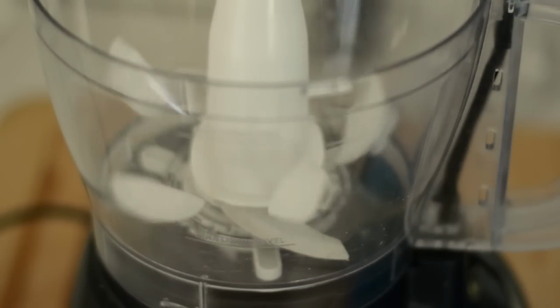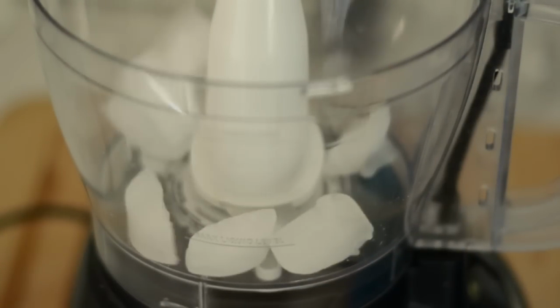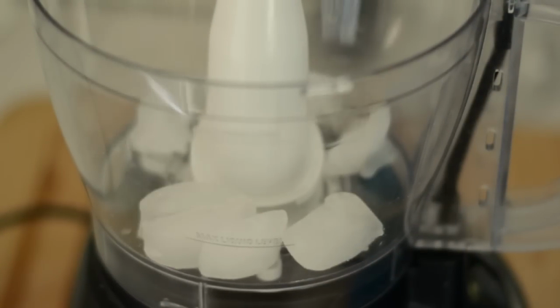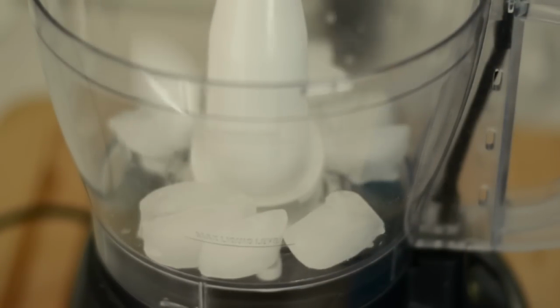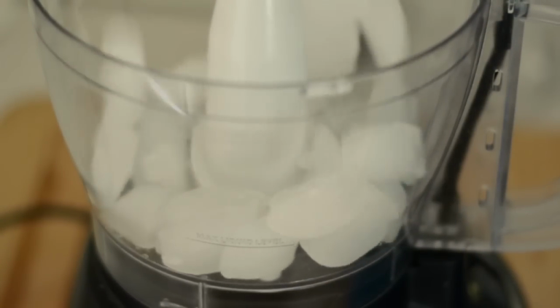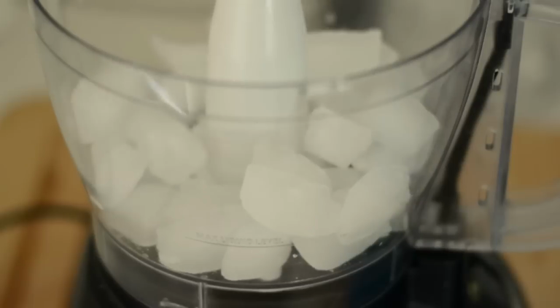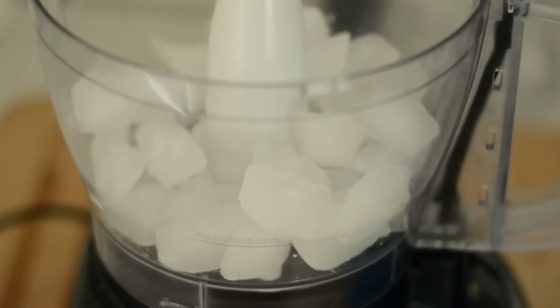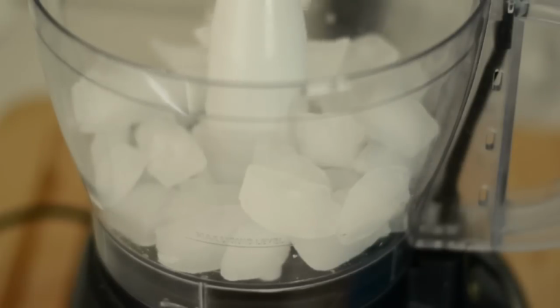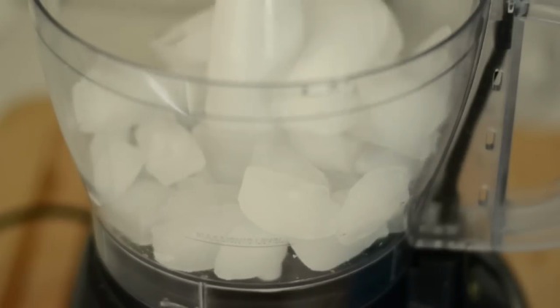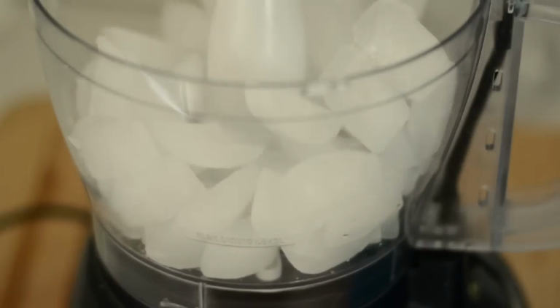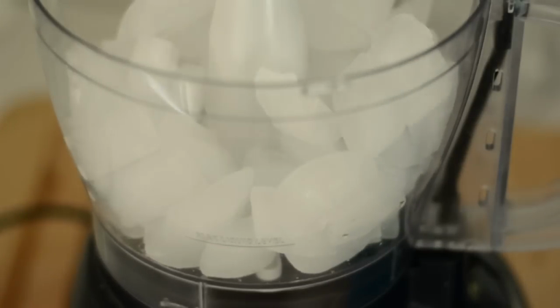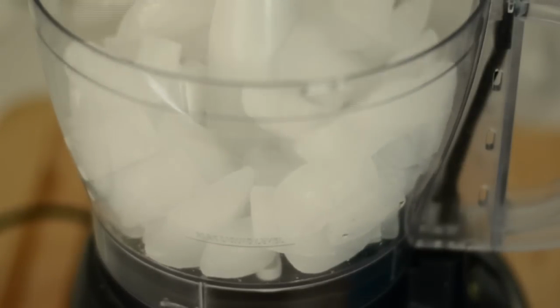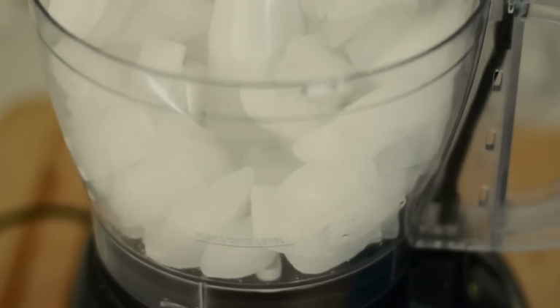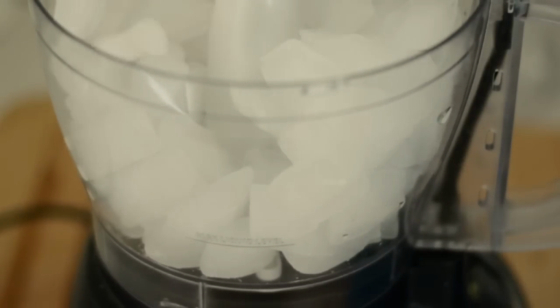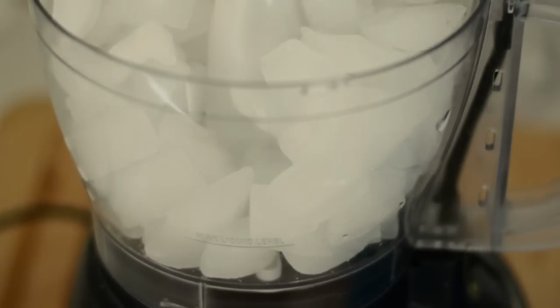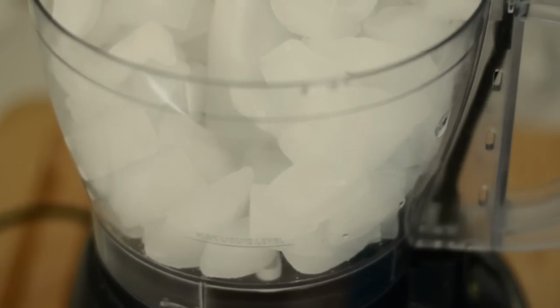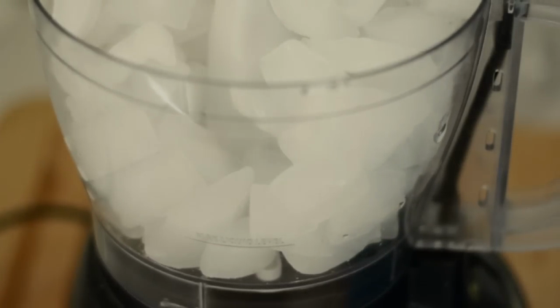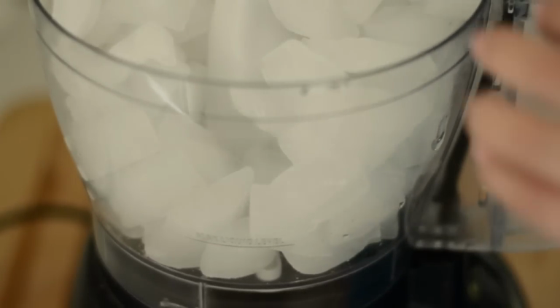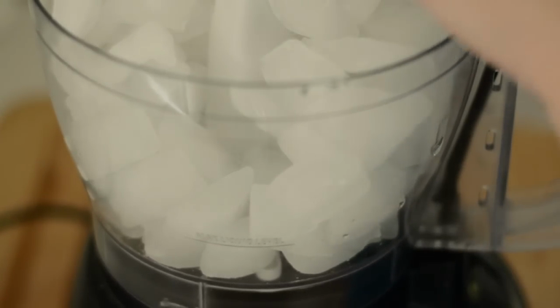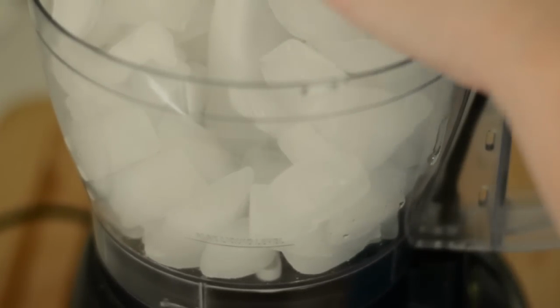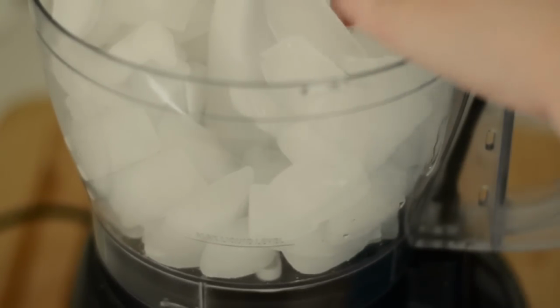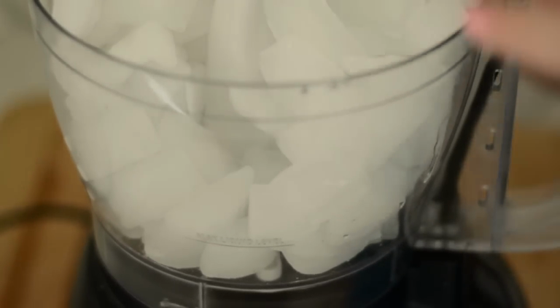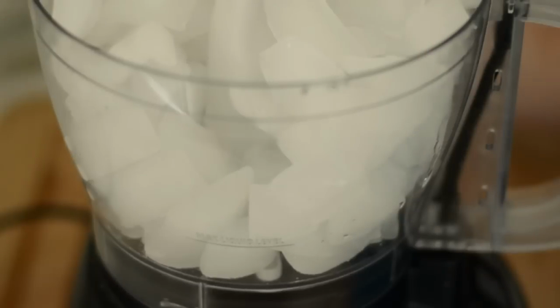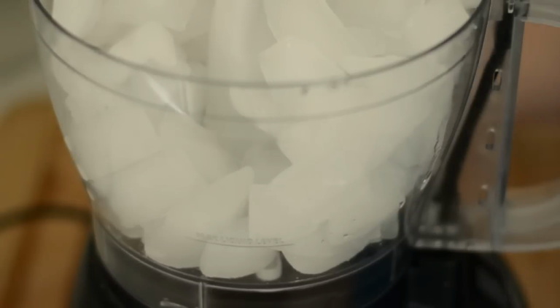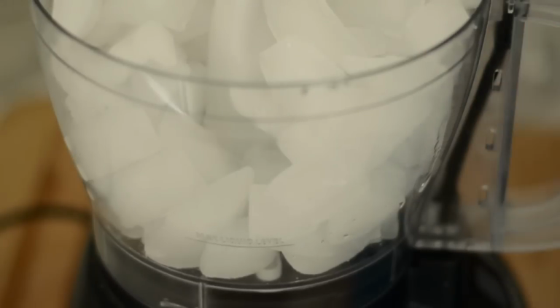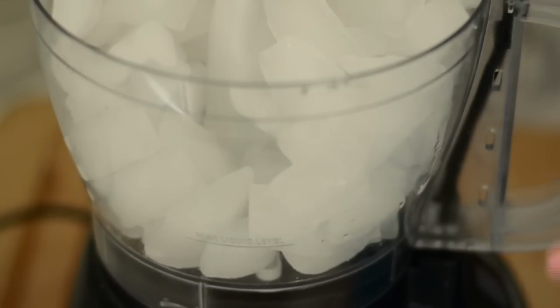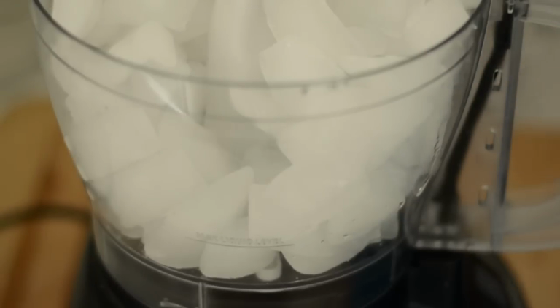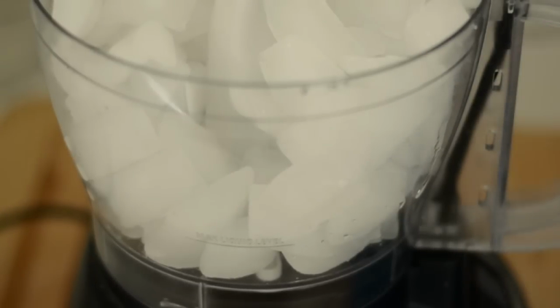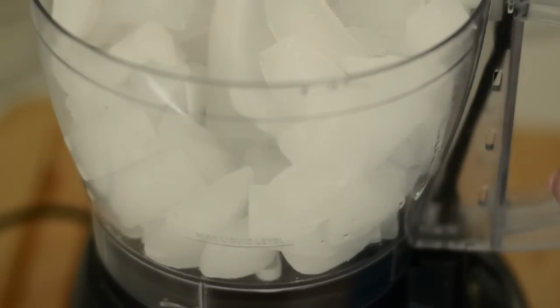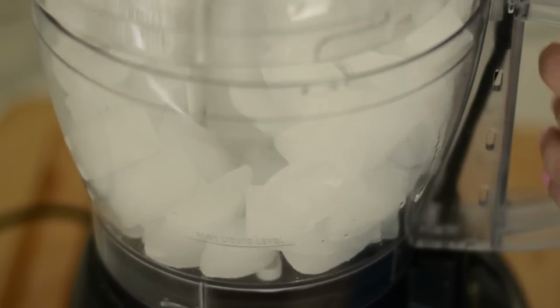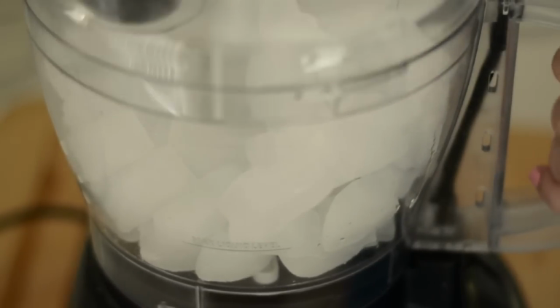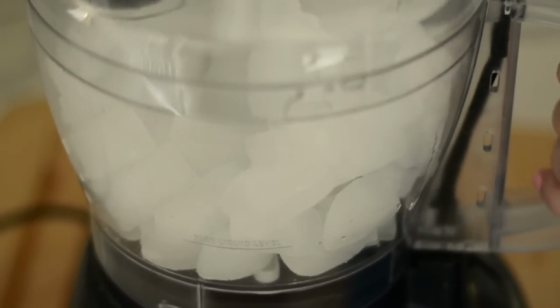We're gonna crush our ice the same way we did it for our Colombian snow cones — put them in a food processor or blender and then crush away.